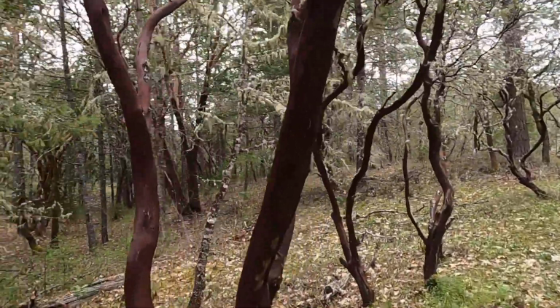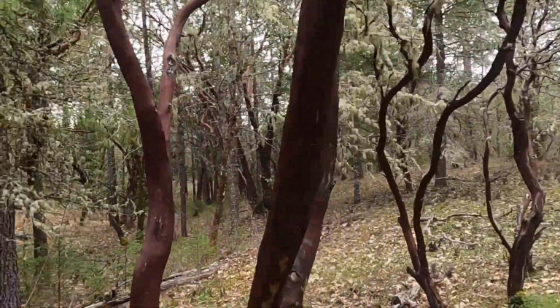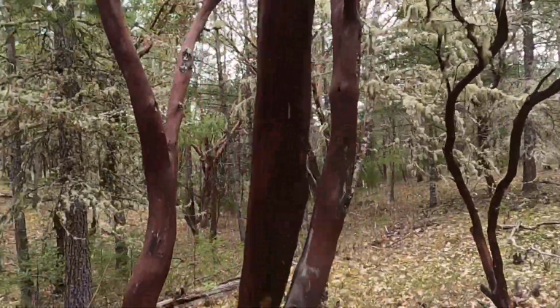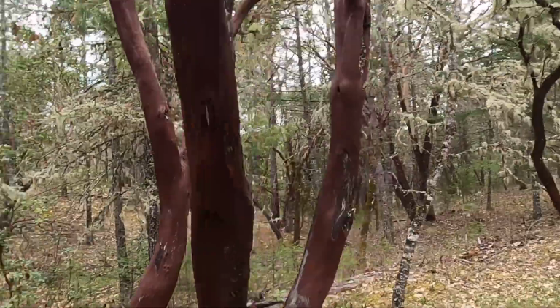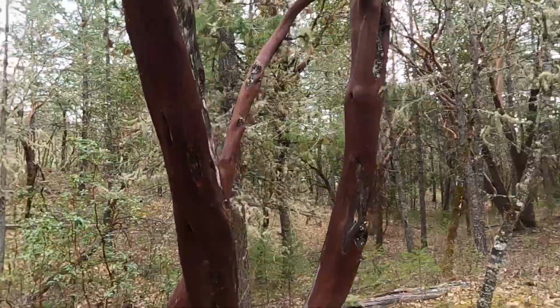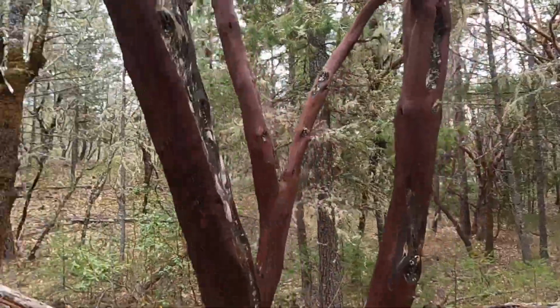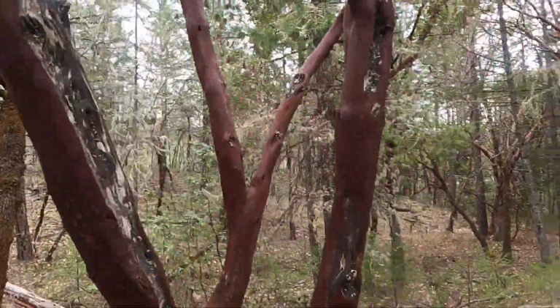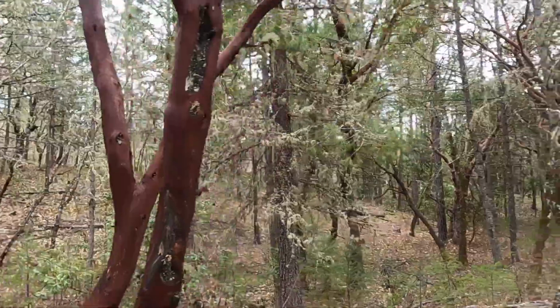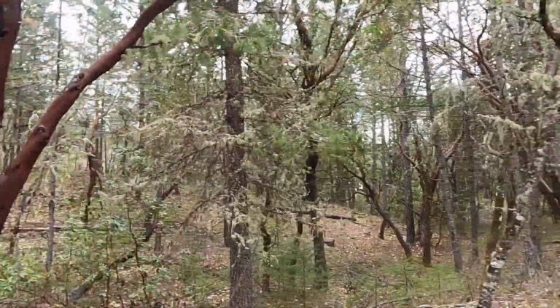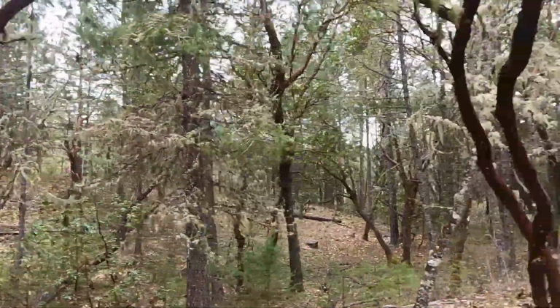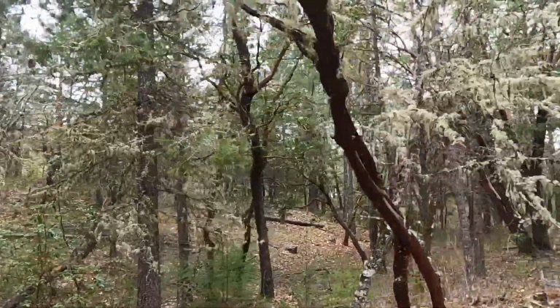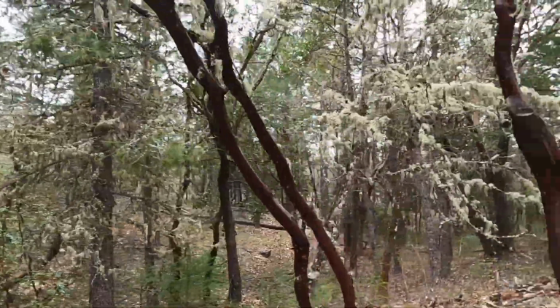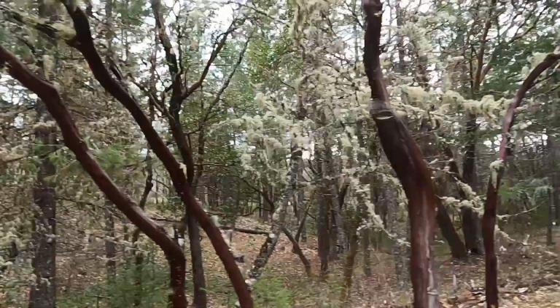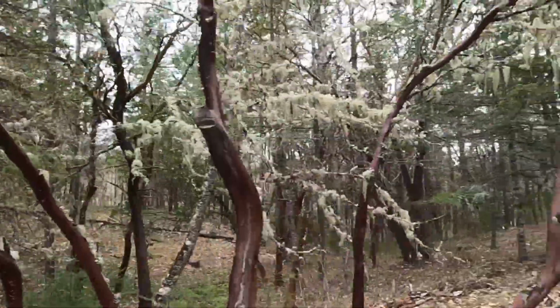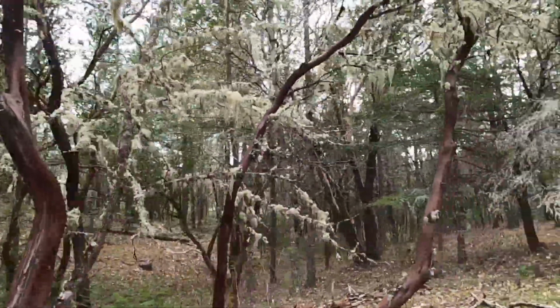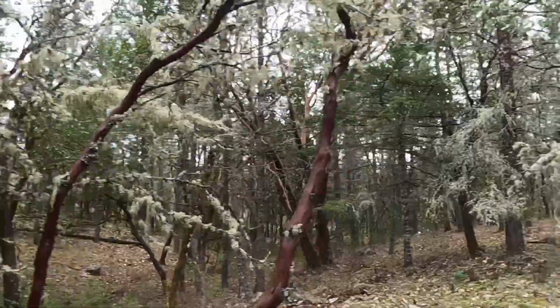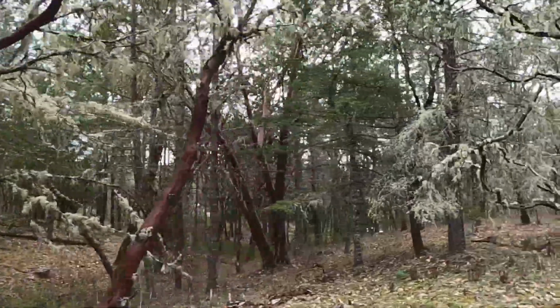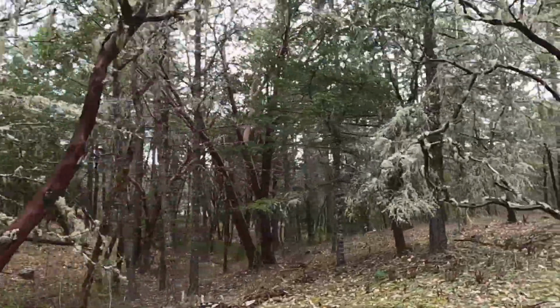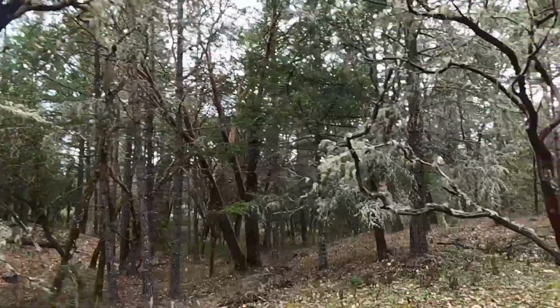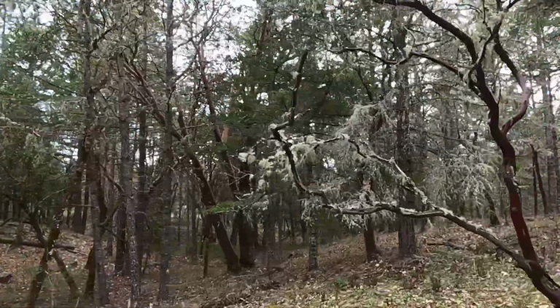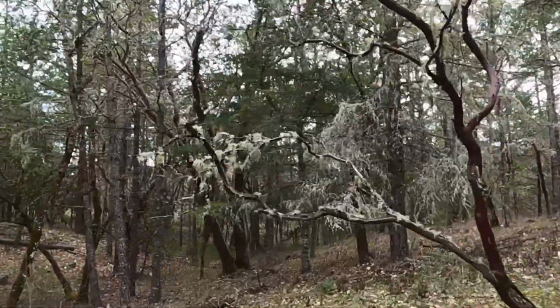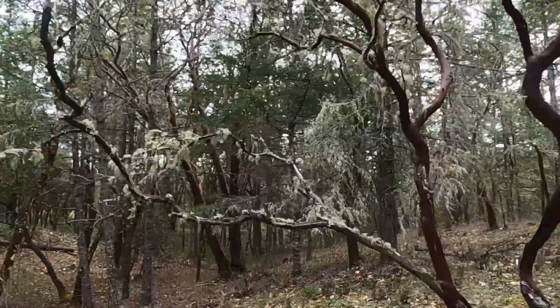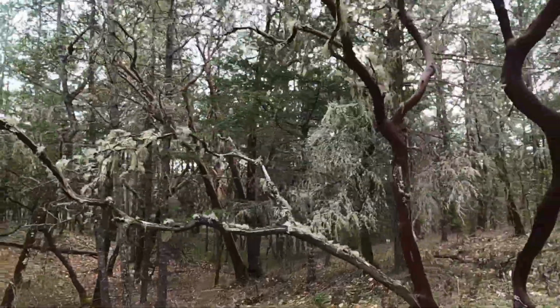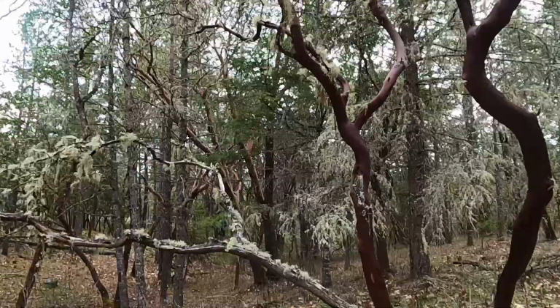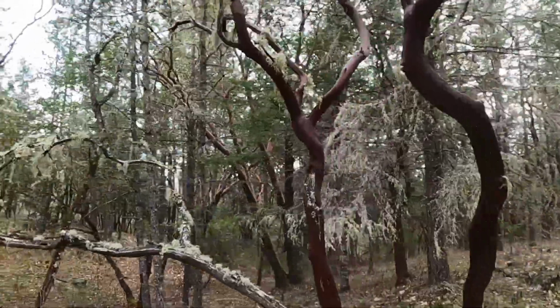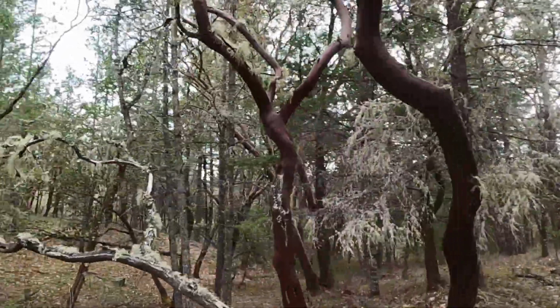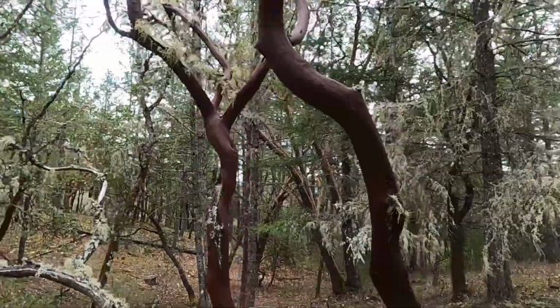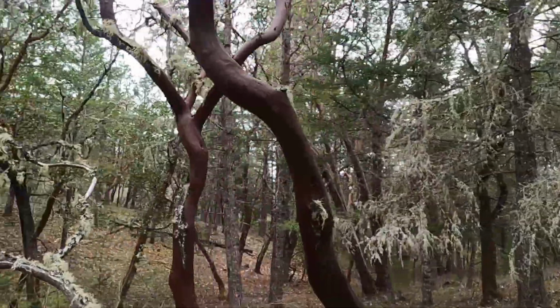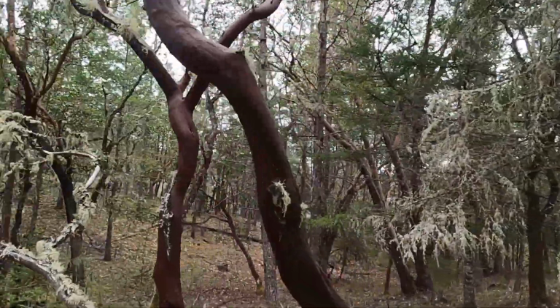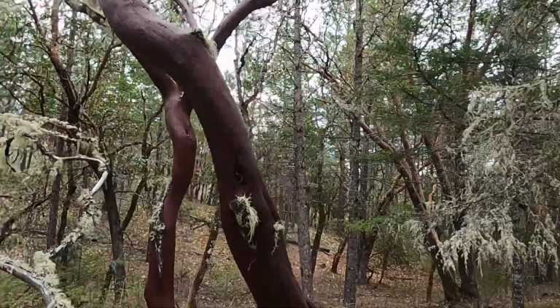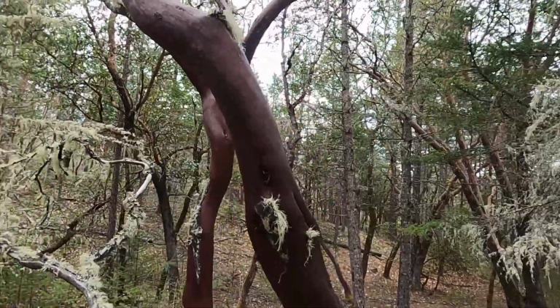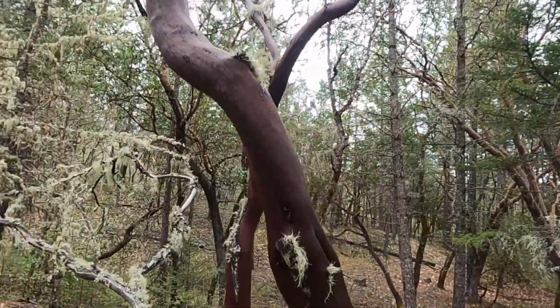Look at this — it's so red, or brown. Do you see this? It's so brown with the moss on it.